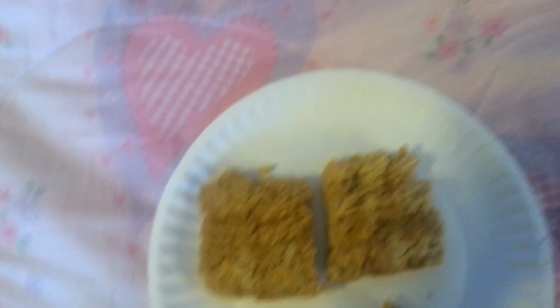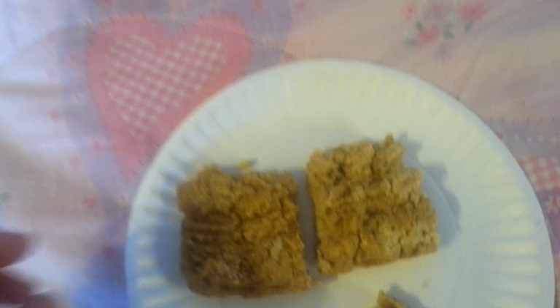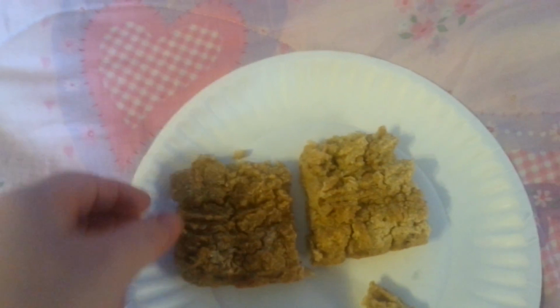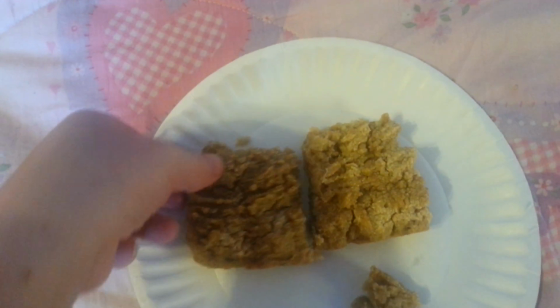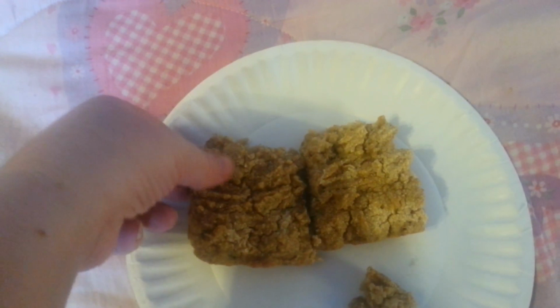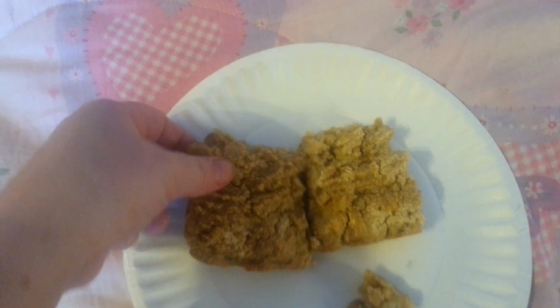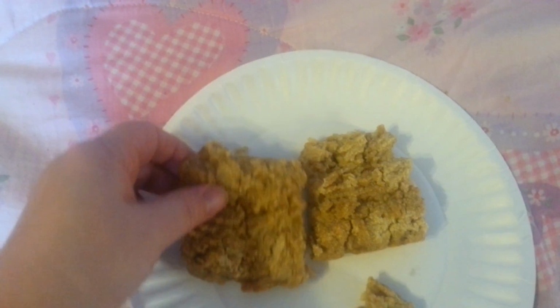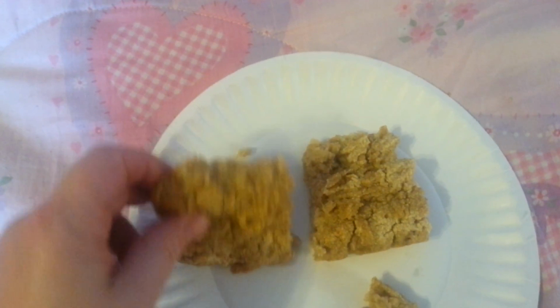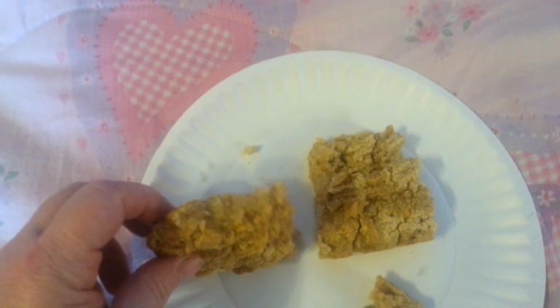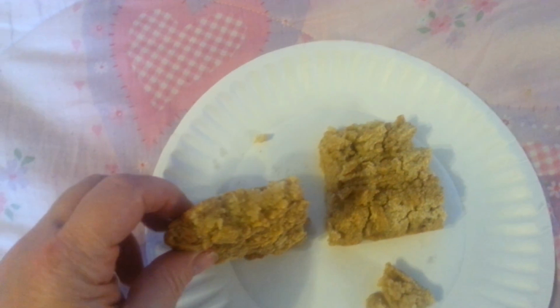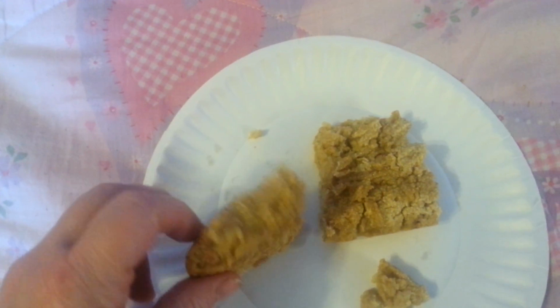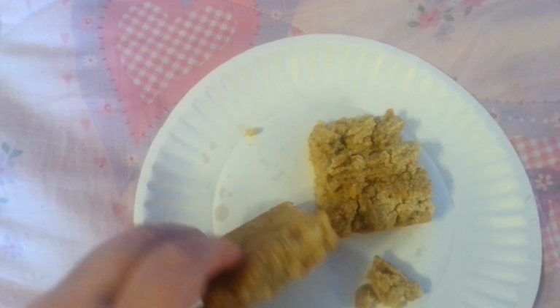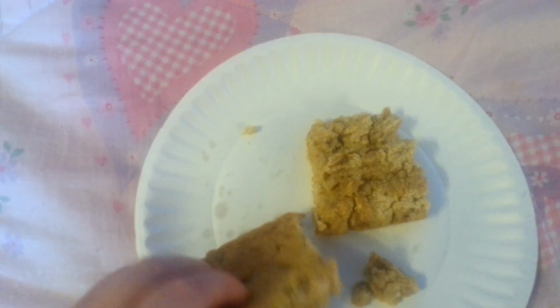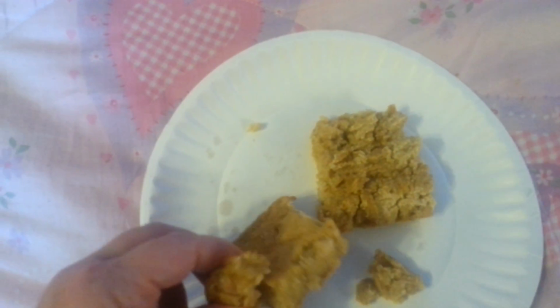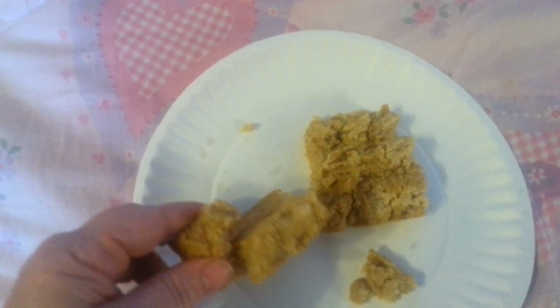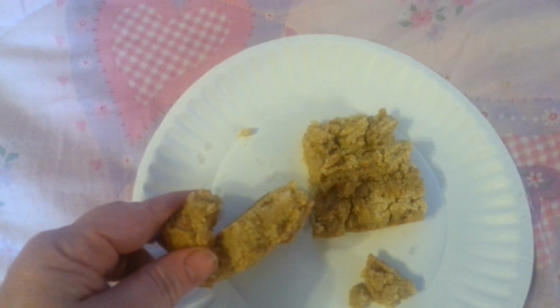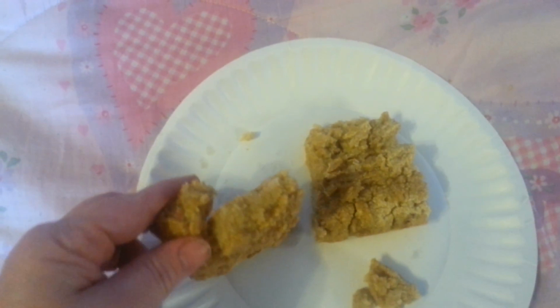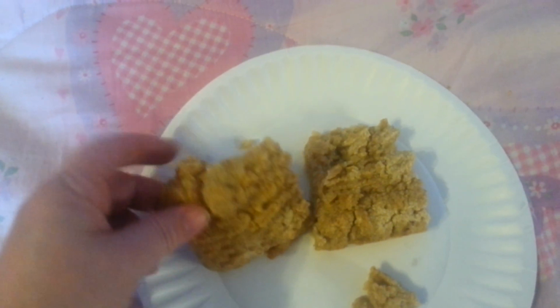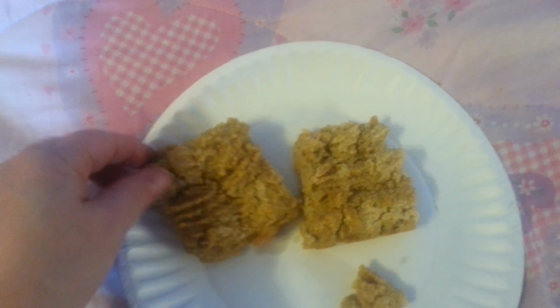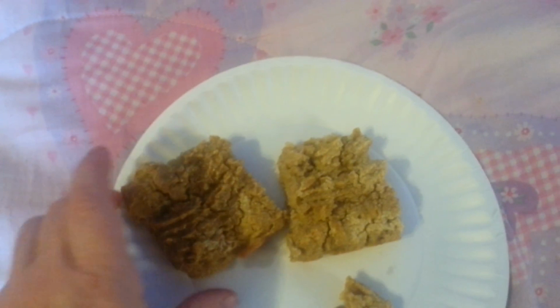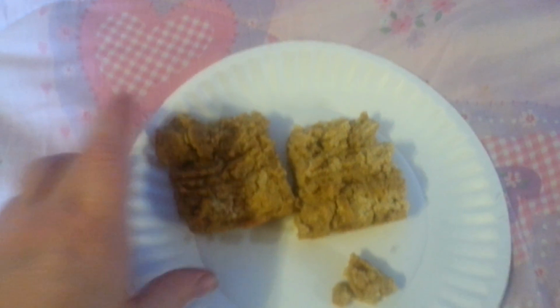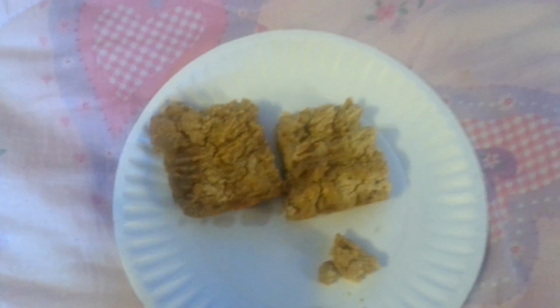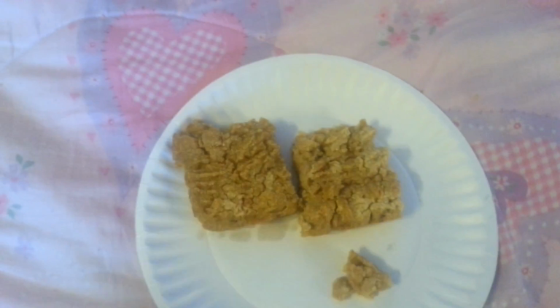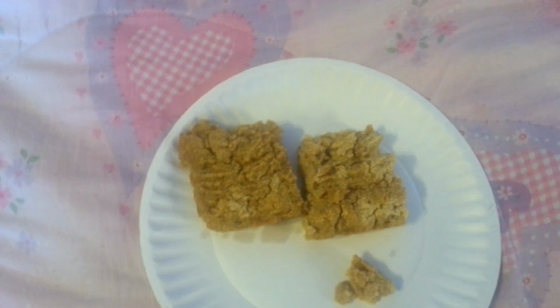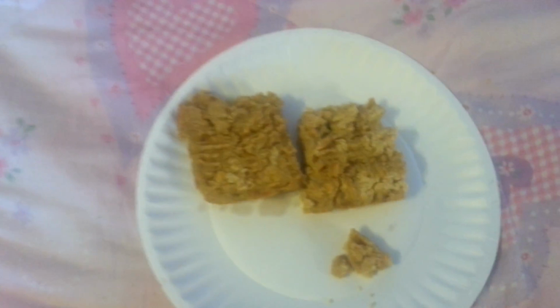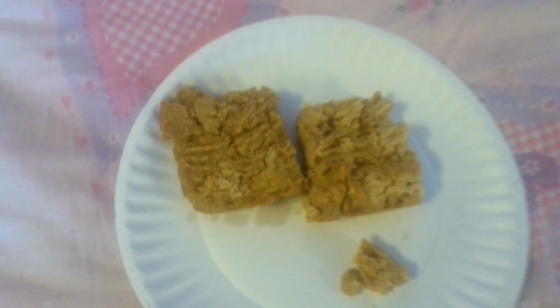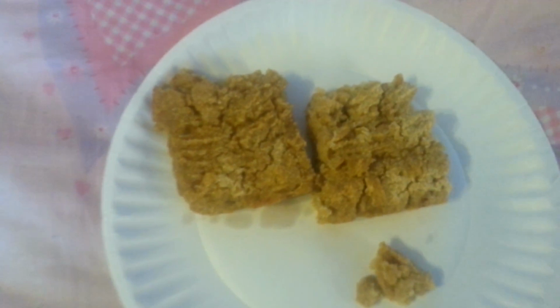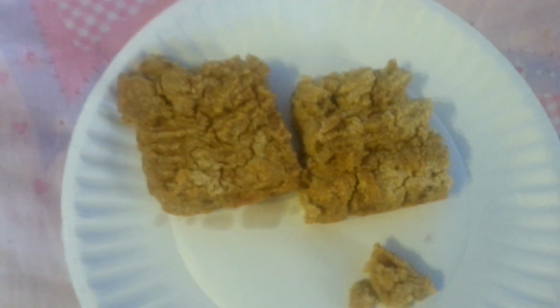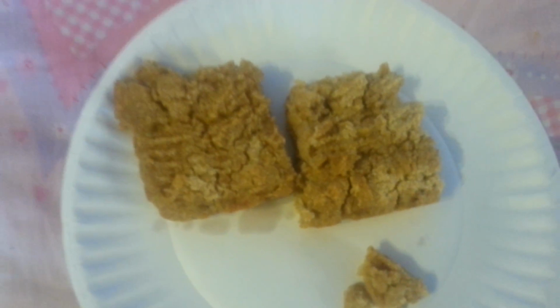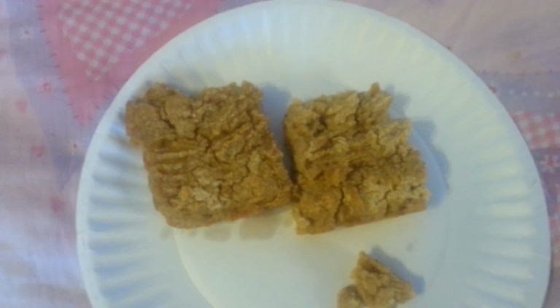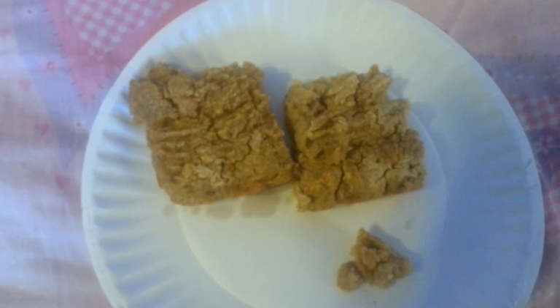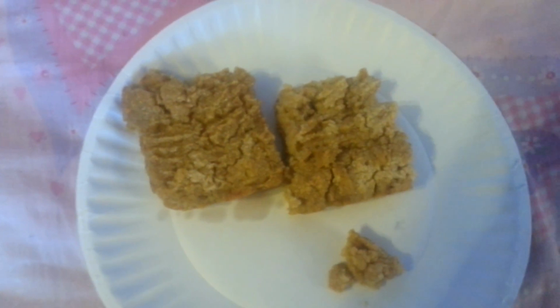But it turned out pretty good. It's different — I've never had this kind of thing before. It tastes like cornbread with beans in it, which is right up my alley.